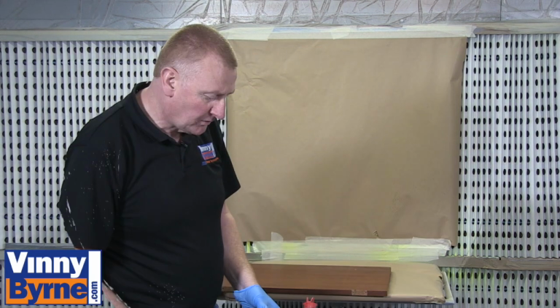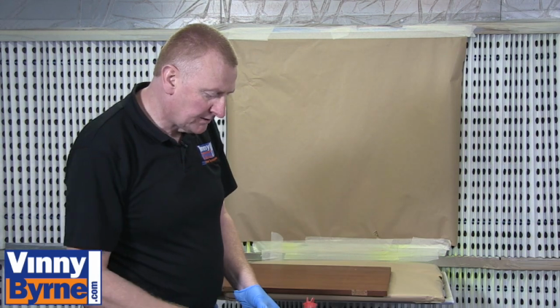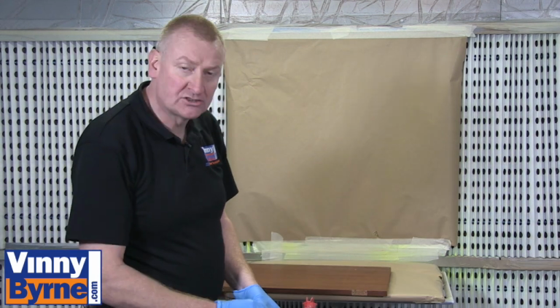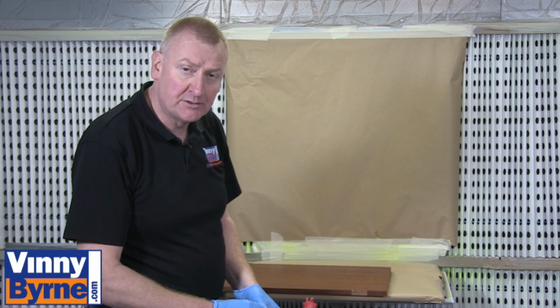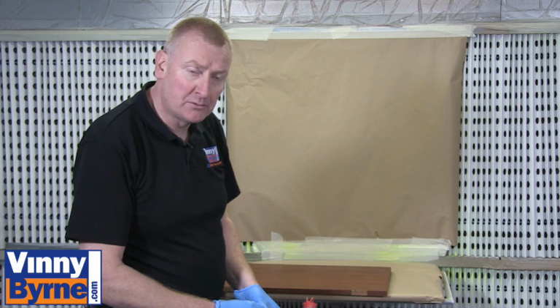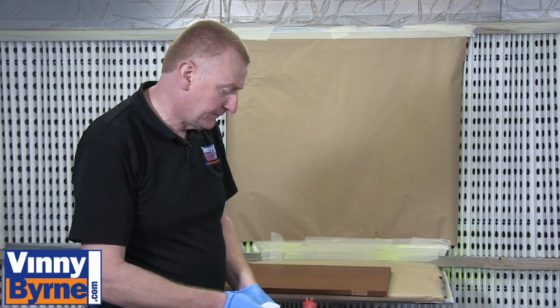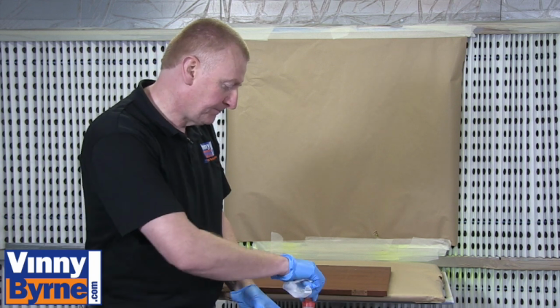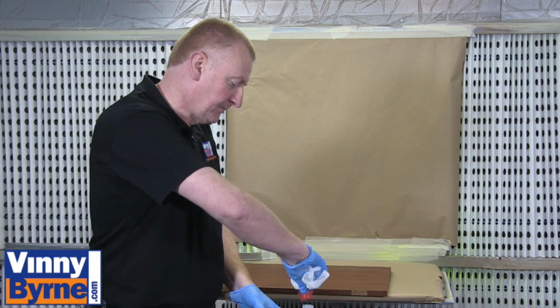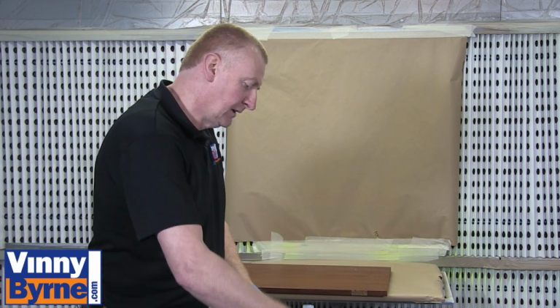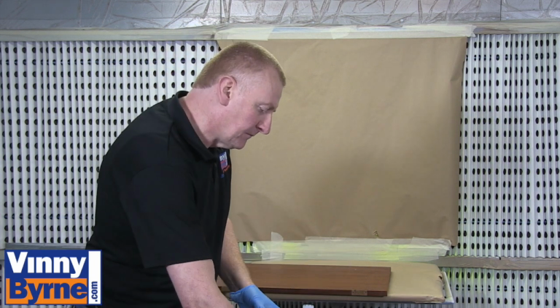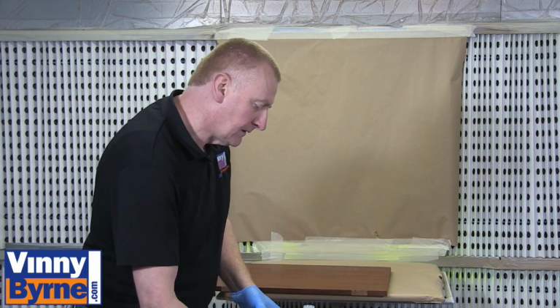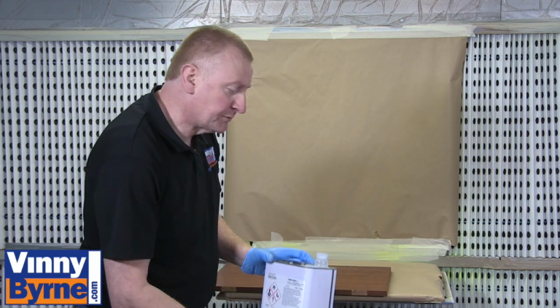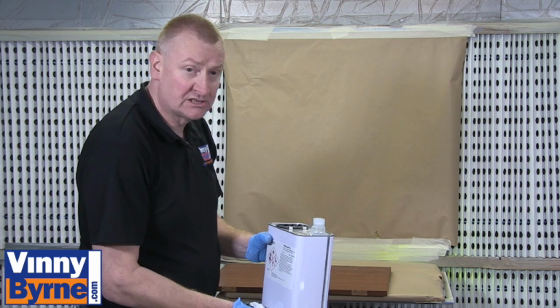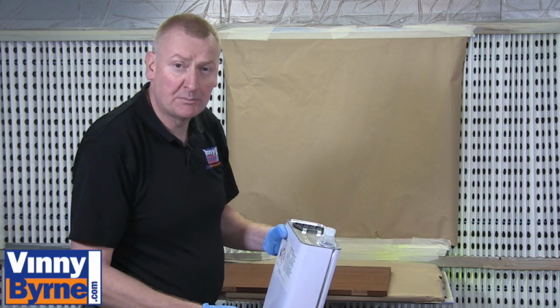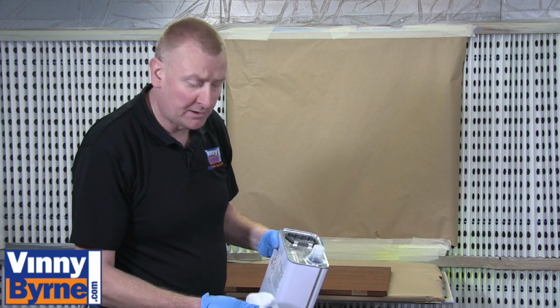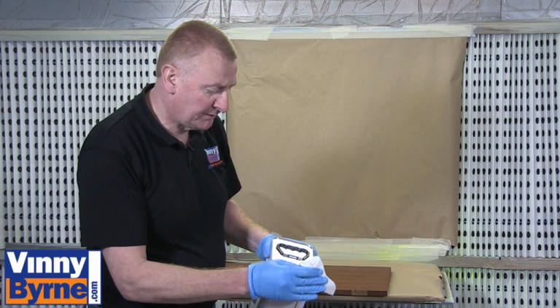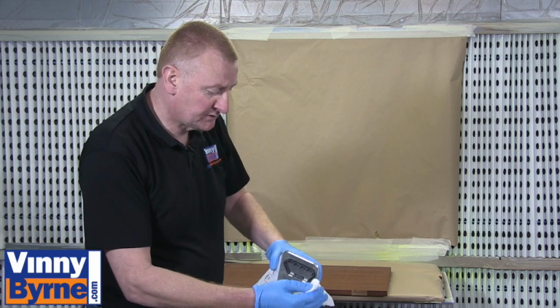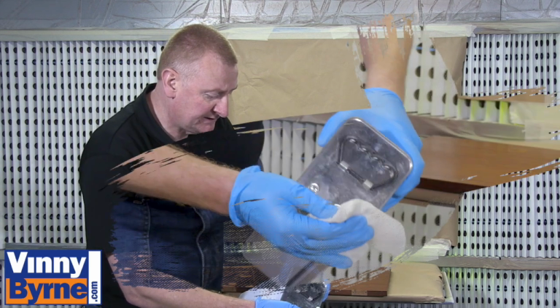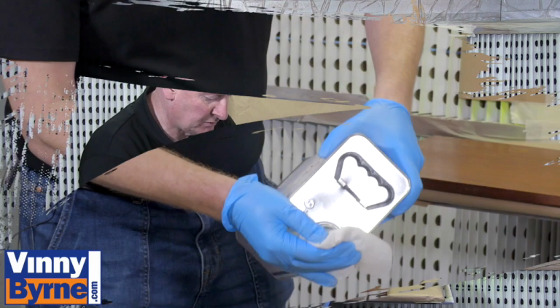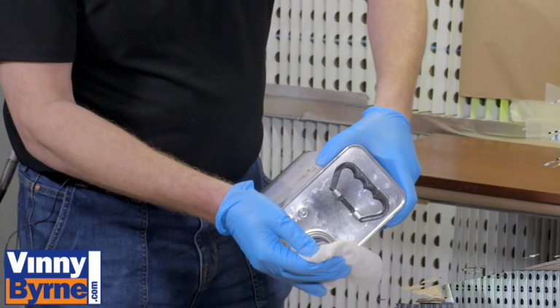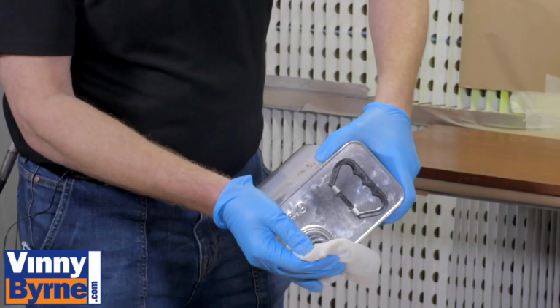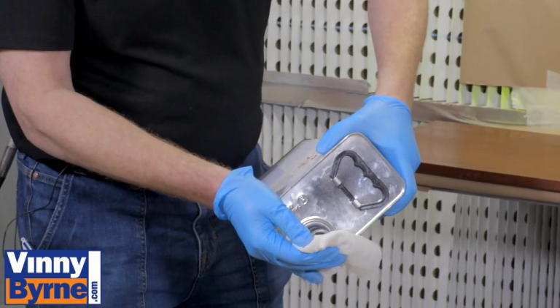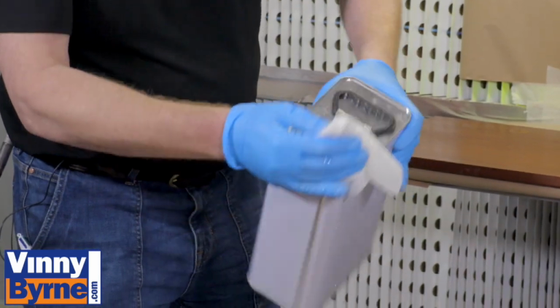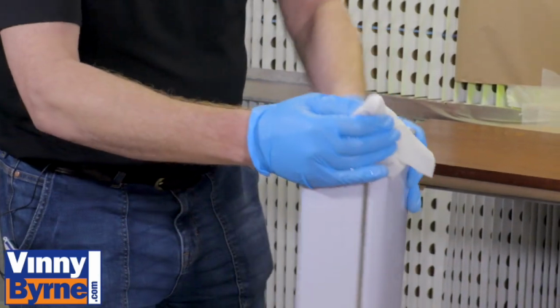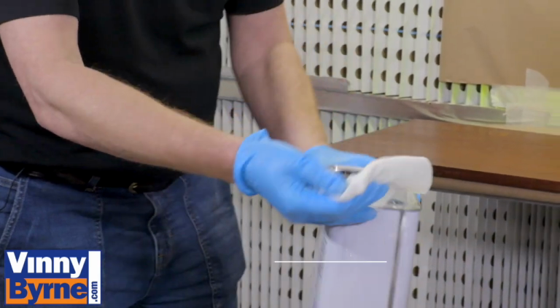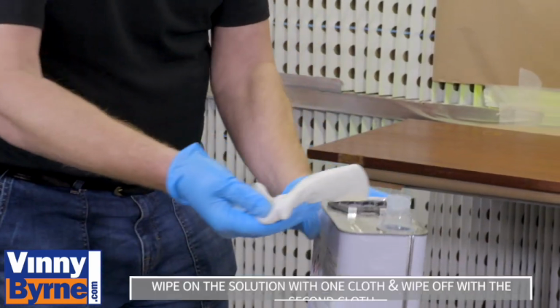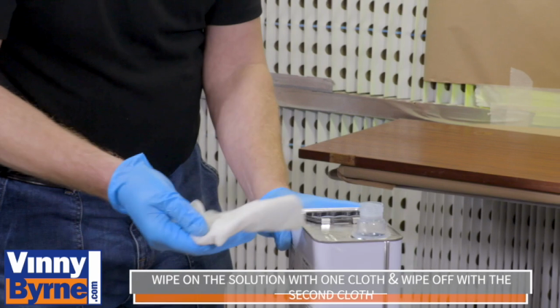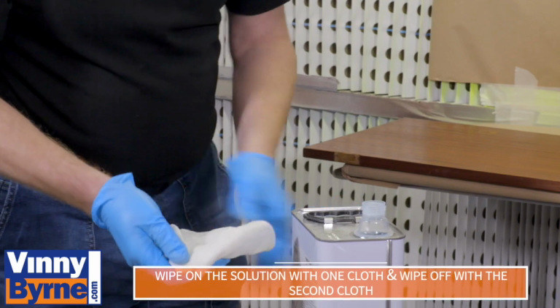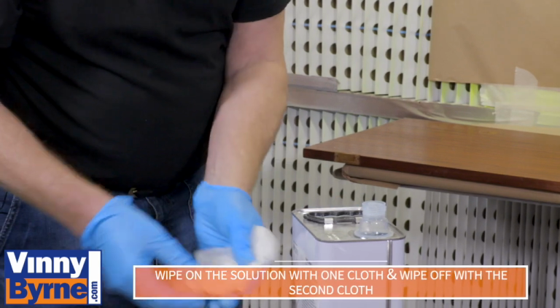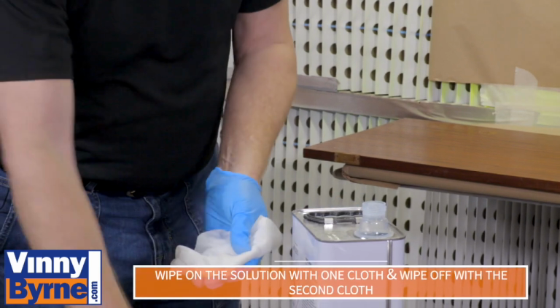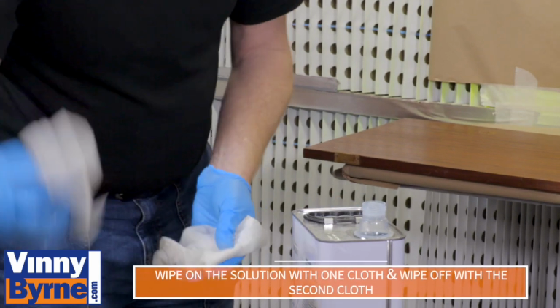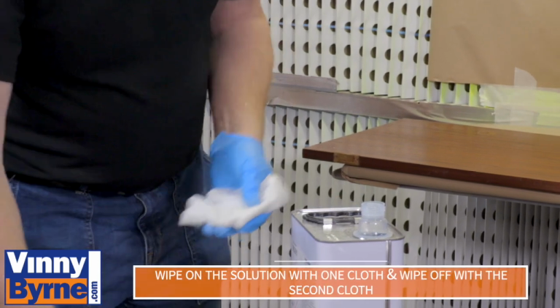I'm going to use a solvent panel wipe. I'm going to use the process of wiping on and wiping off — basically I'm going to wipe on with a wet cloth and while the surface is still wet, I'll dry it off.